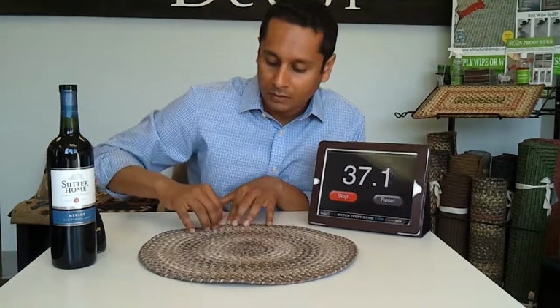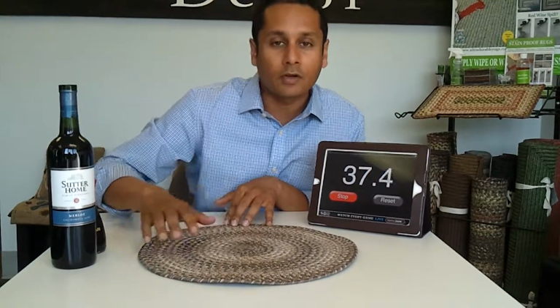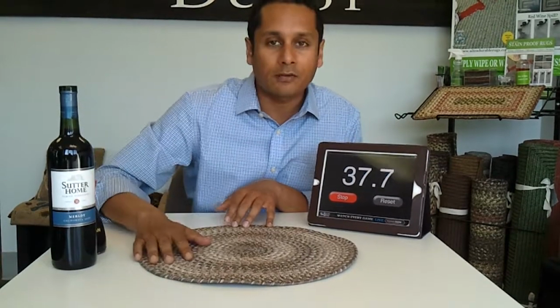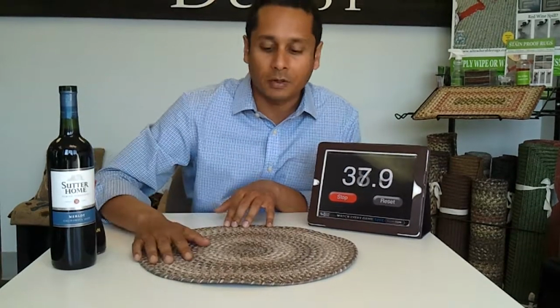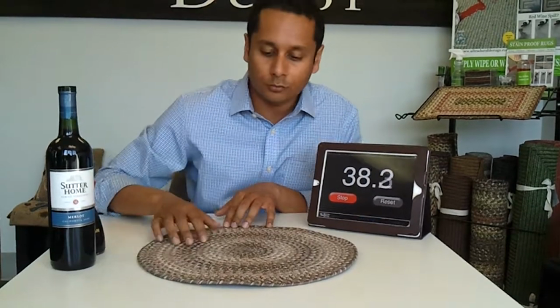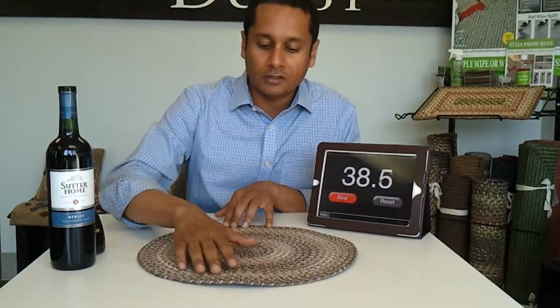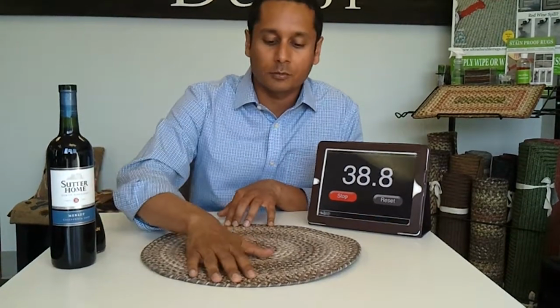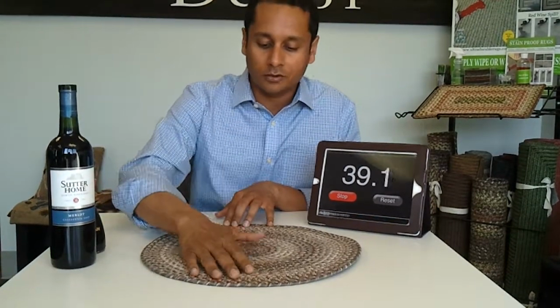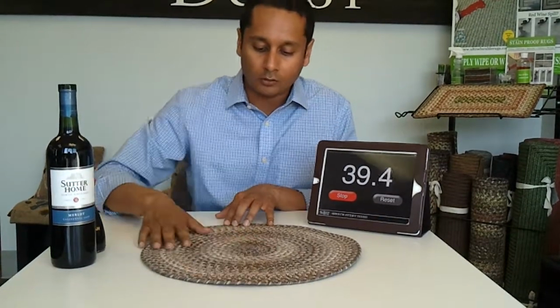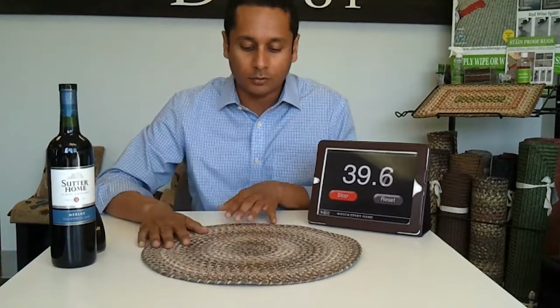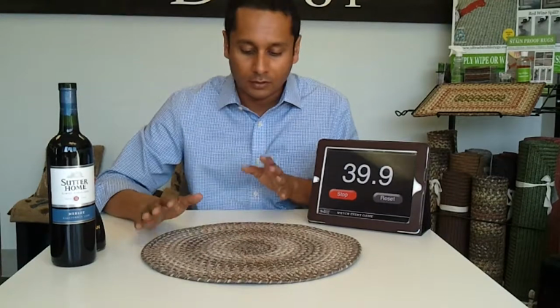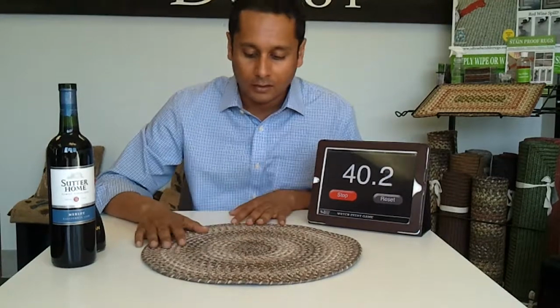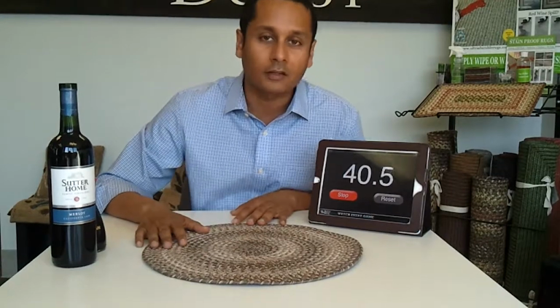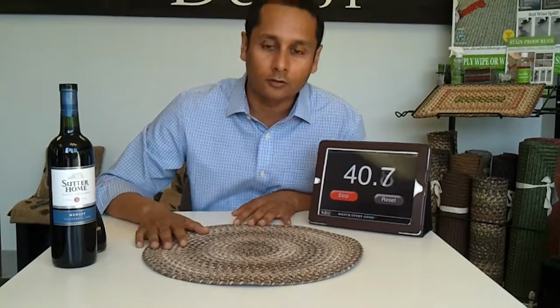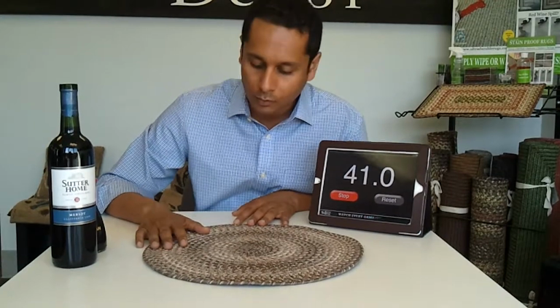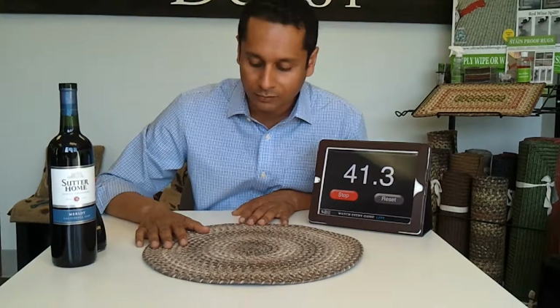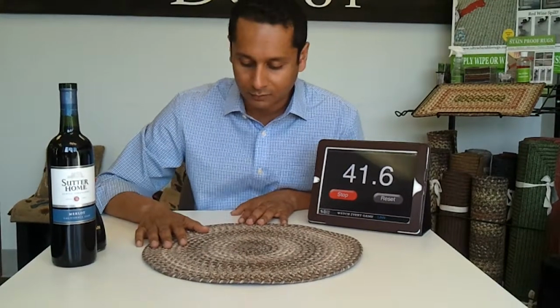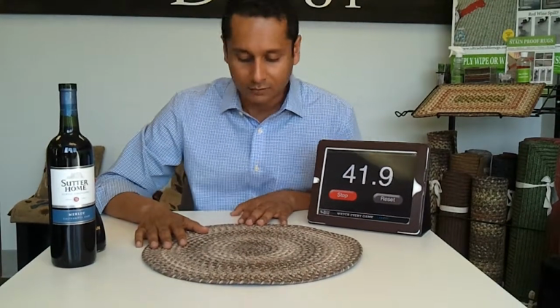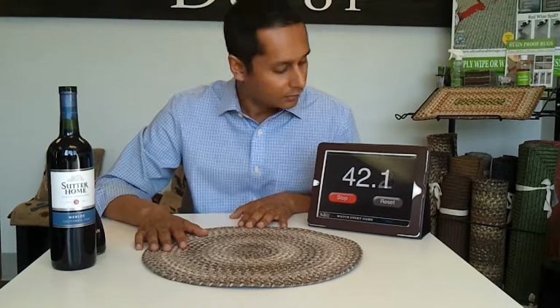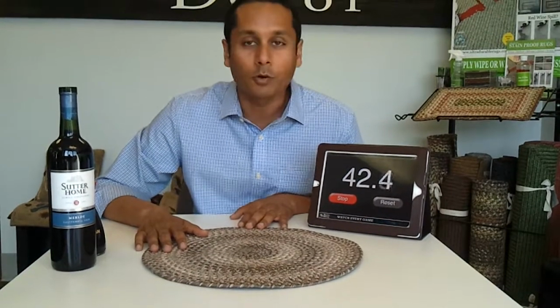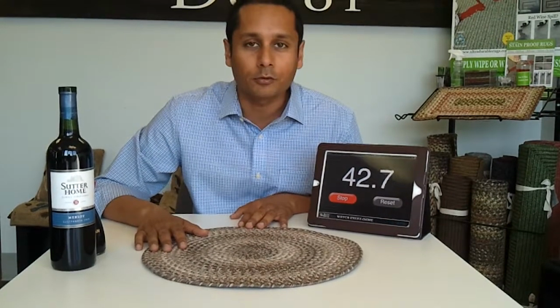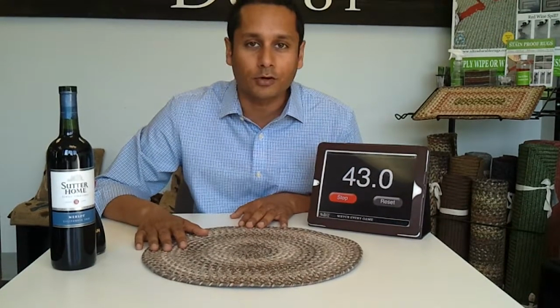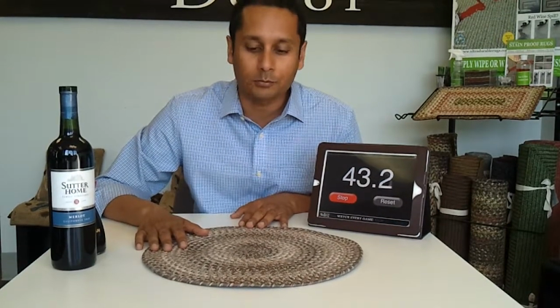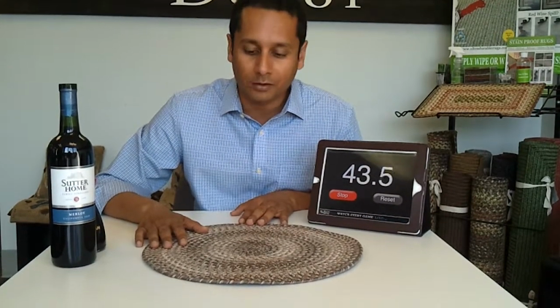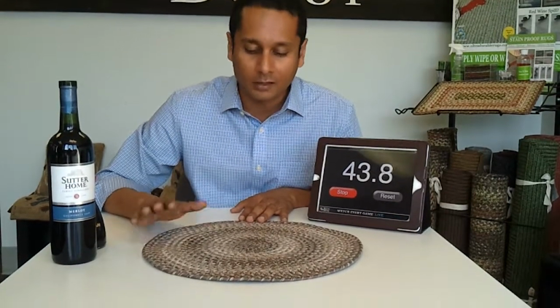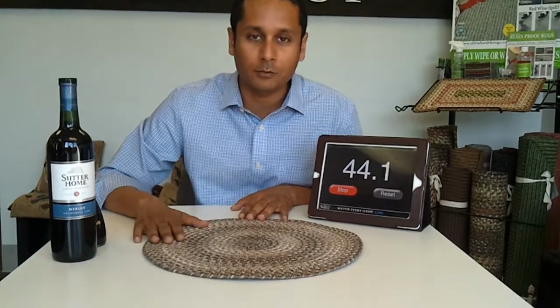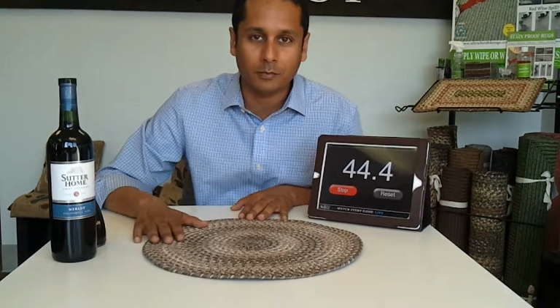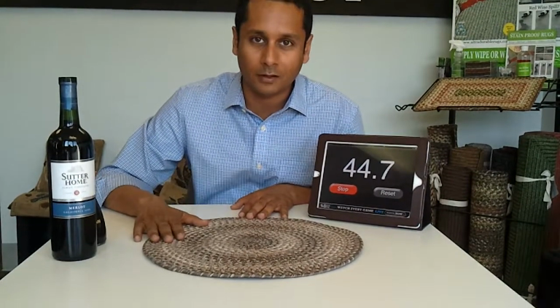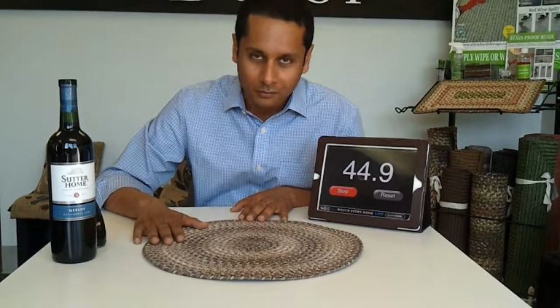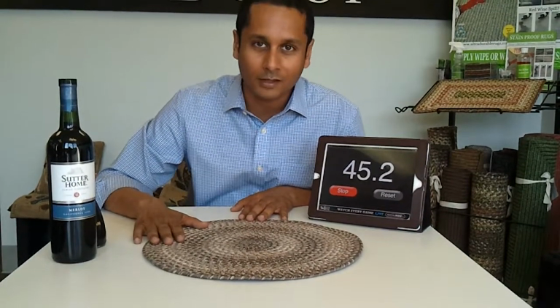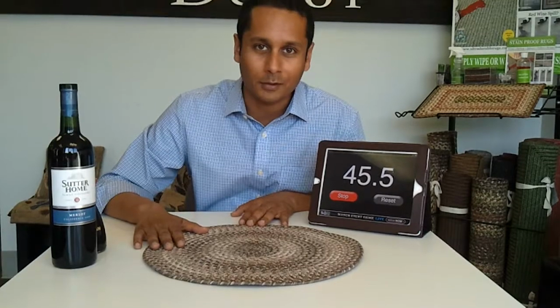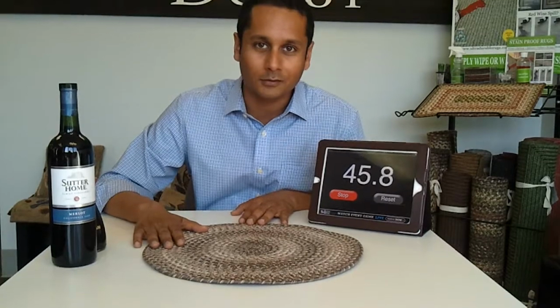If you ever have smell issues, these are machine washable and they can also go outside. Hope you do try this product — I live with it myself. Thank you very much.